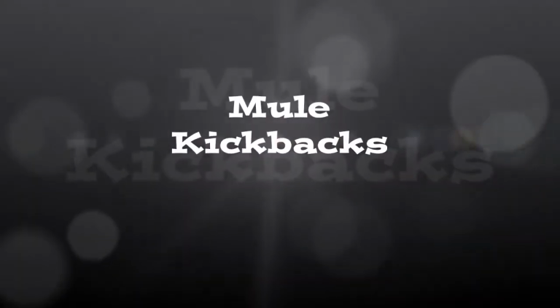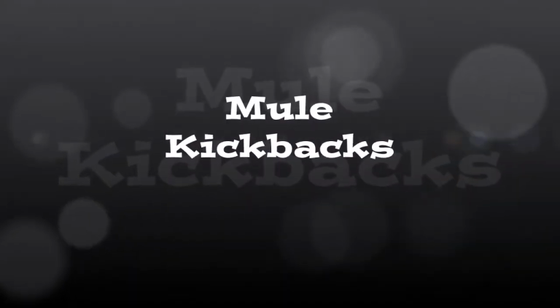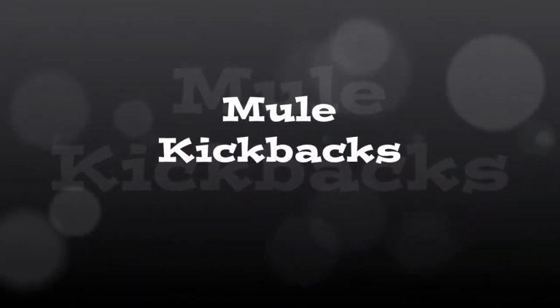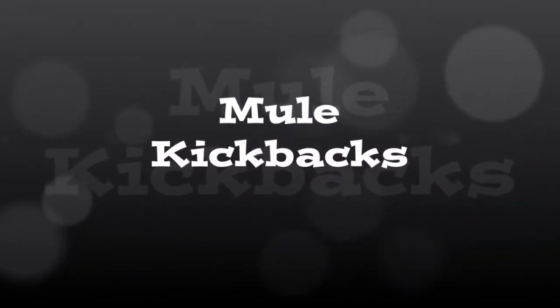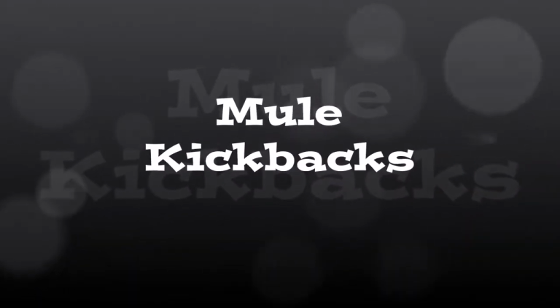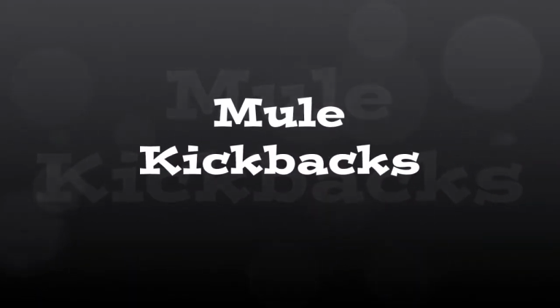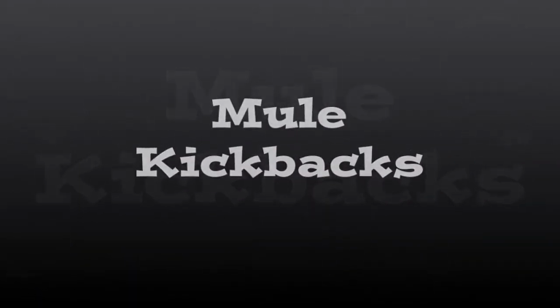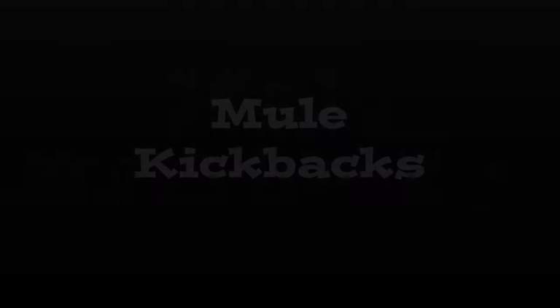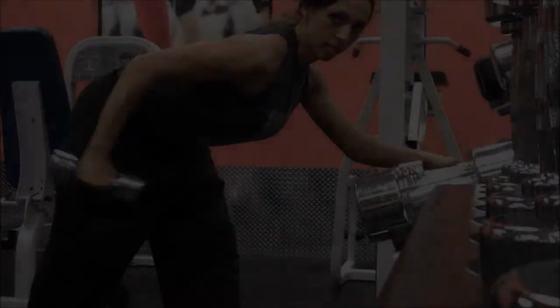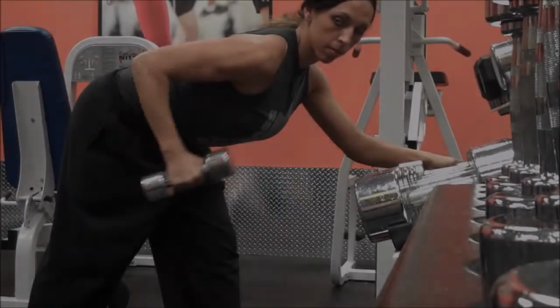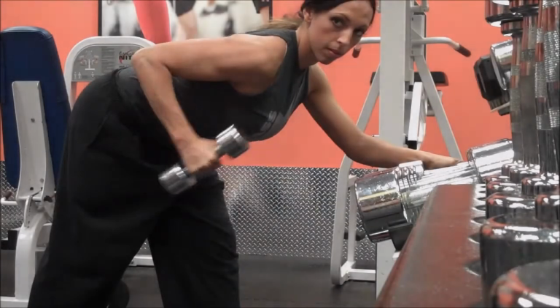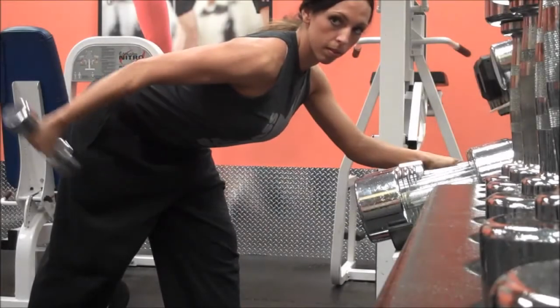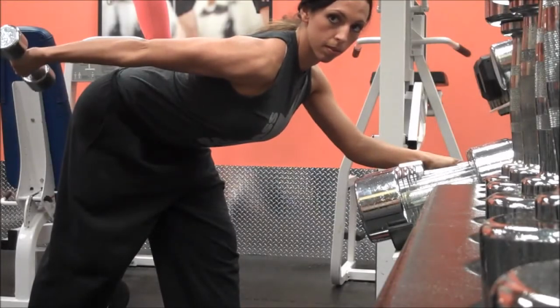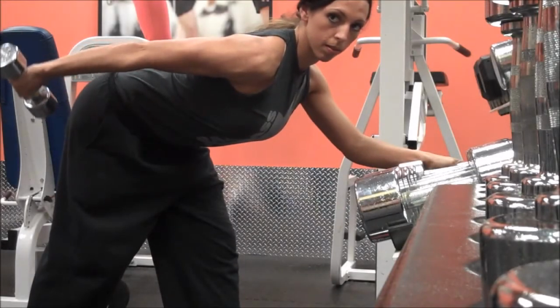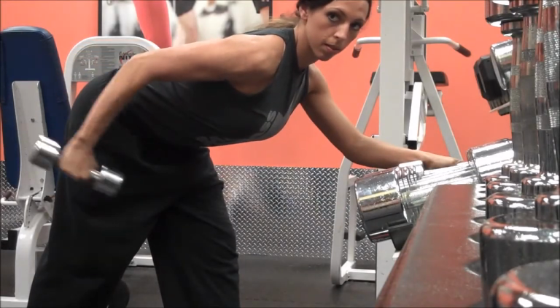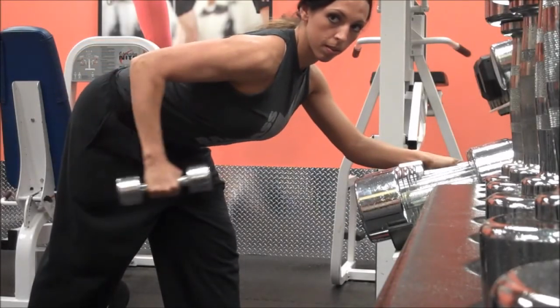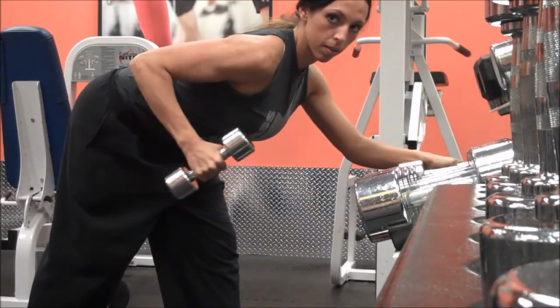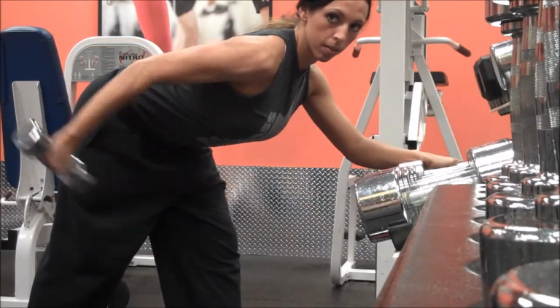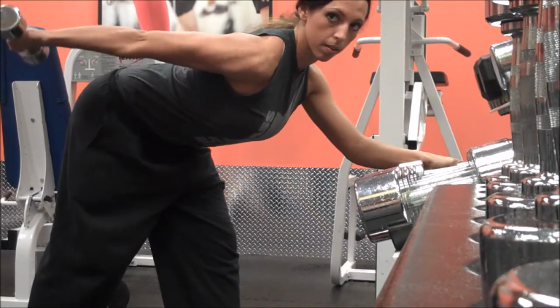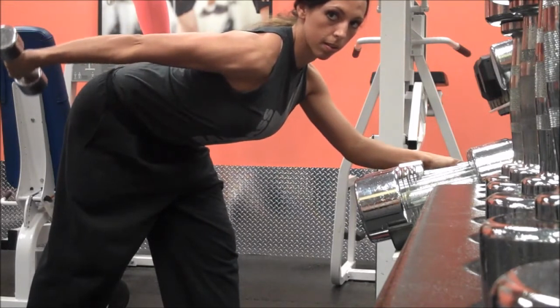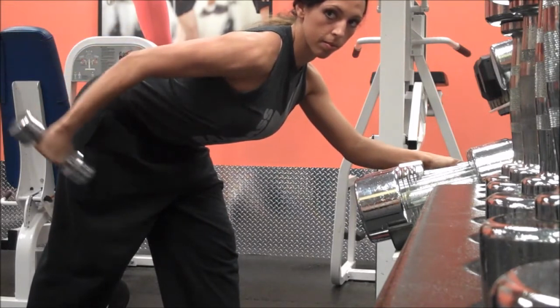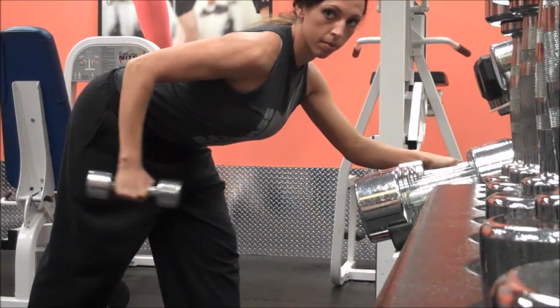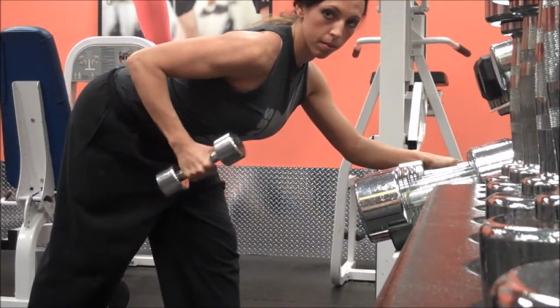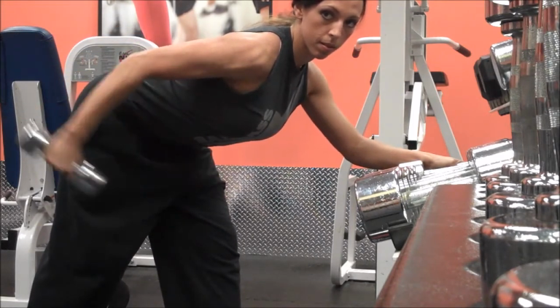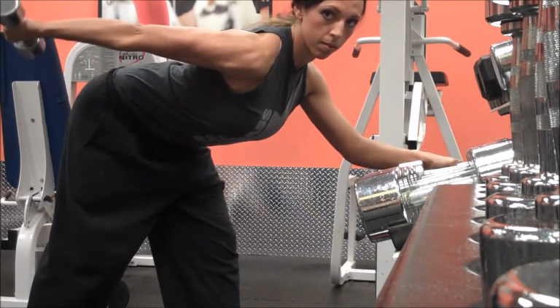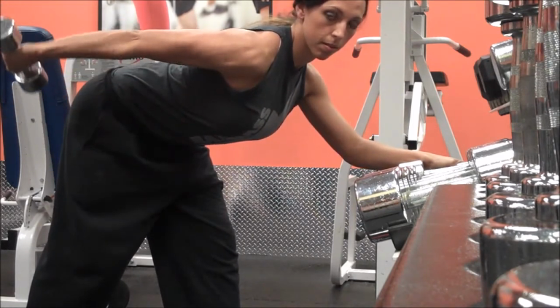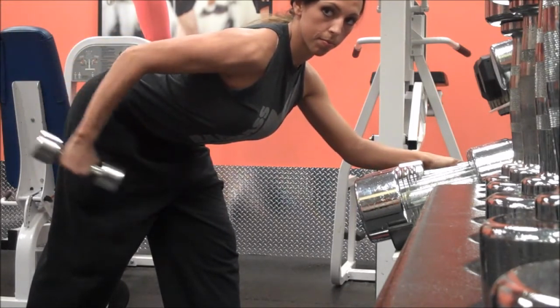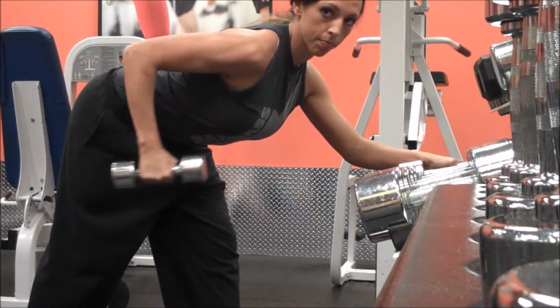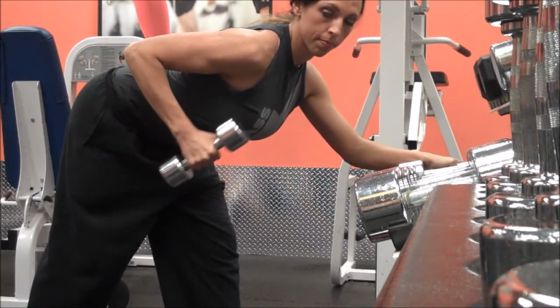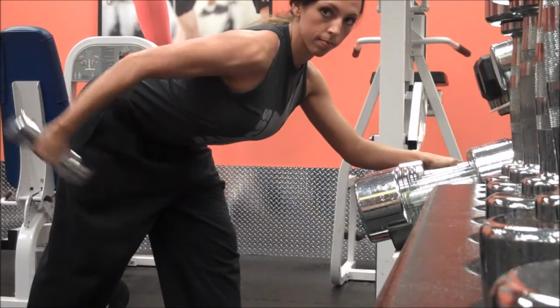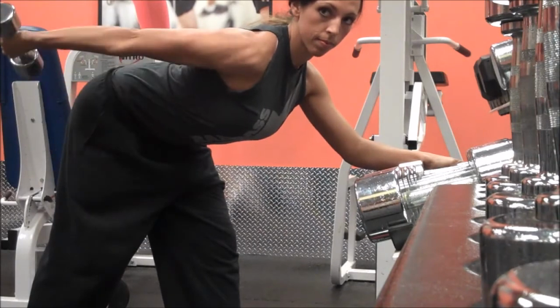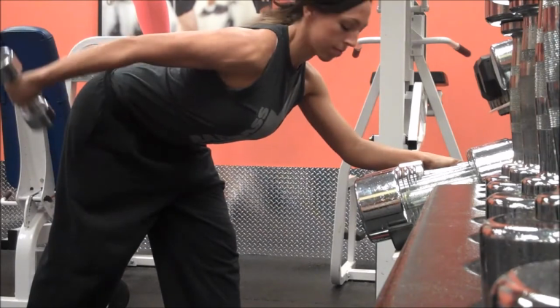Kickbacks are a really great exercise for your triceps, or the back of your arms. Right here I am getting my body almost parallel with the ground. I'm looking in the mirror to make sure that the back part of my elbow — the whole back part of my arm — stays parallel to the ground.